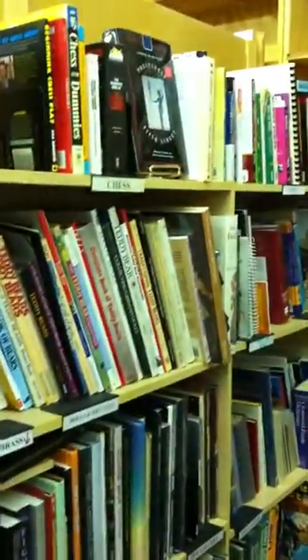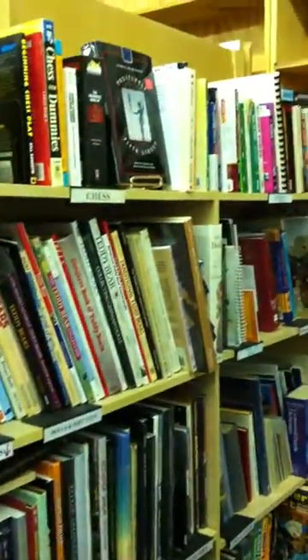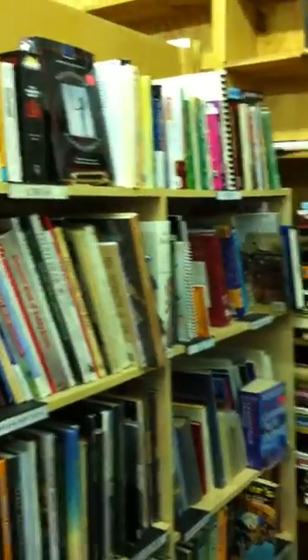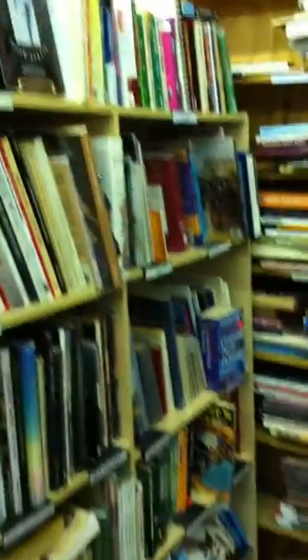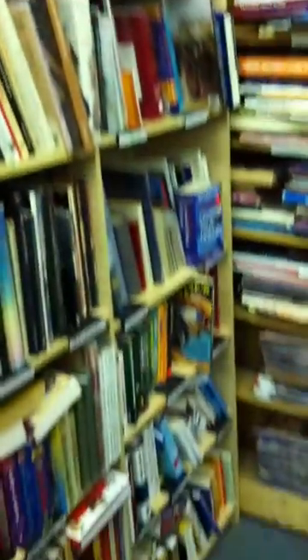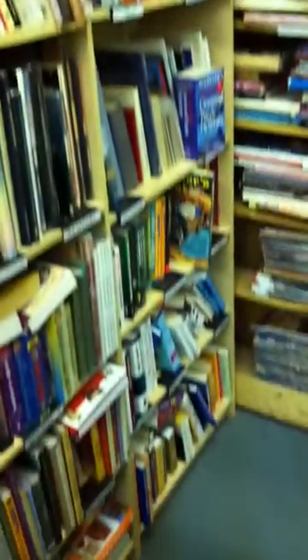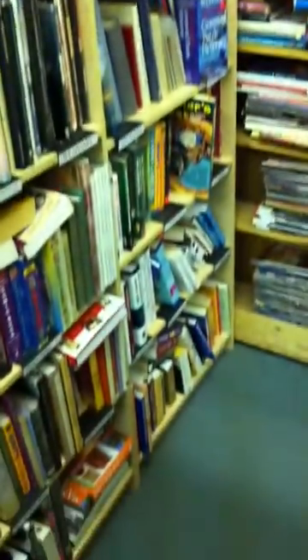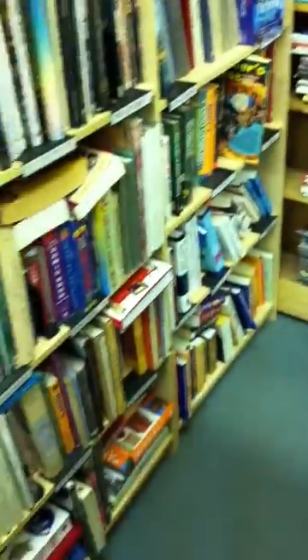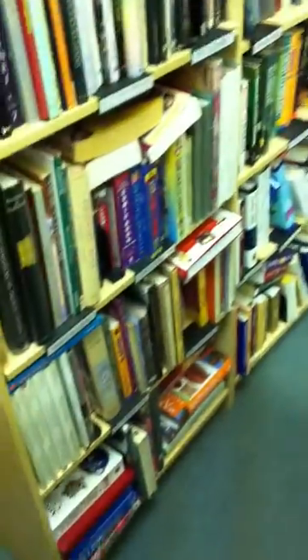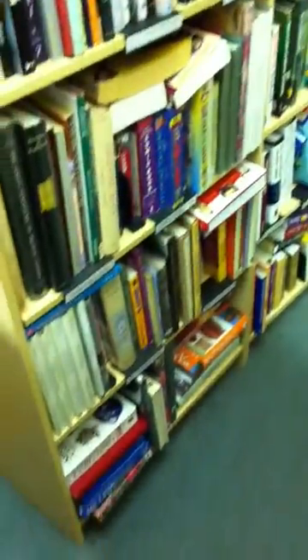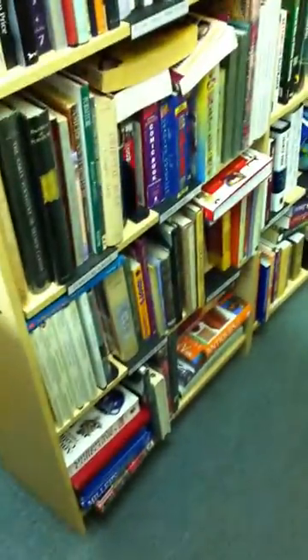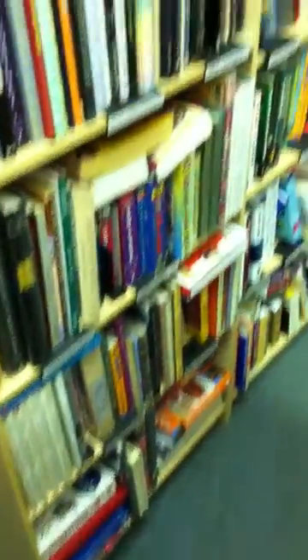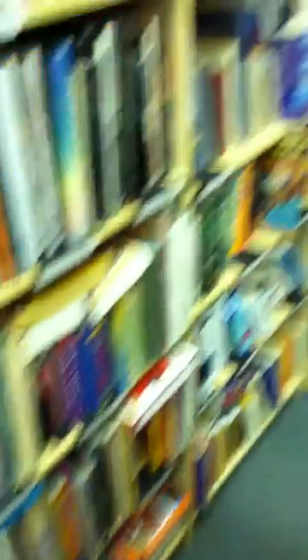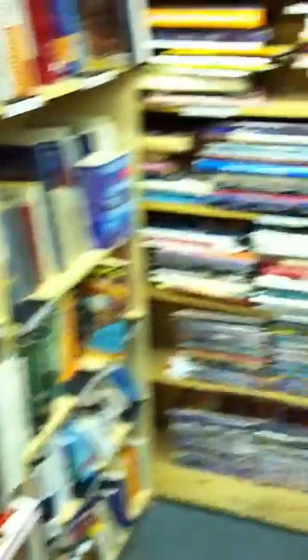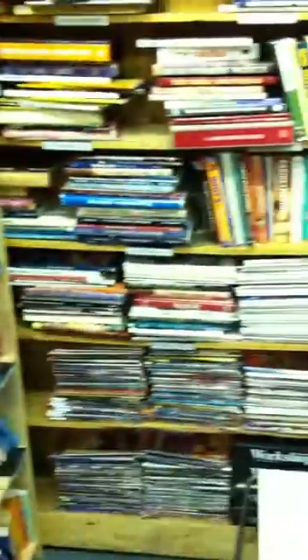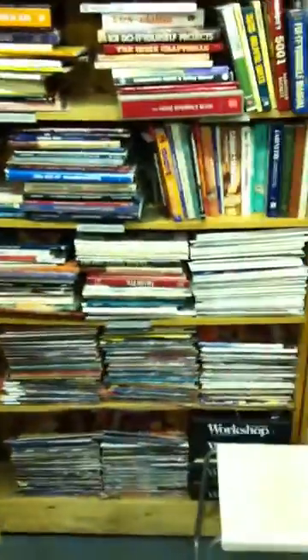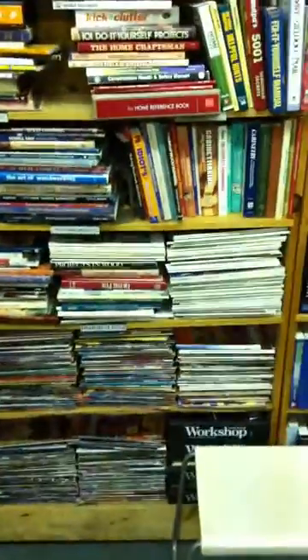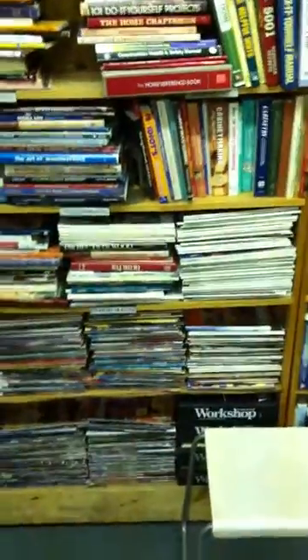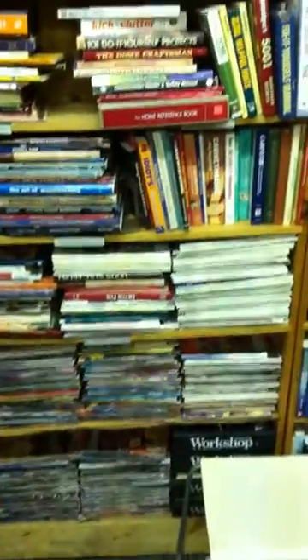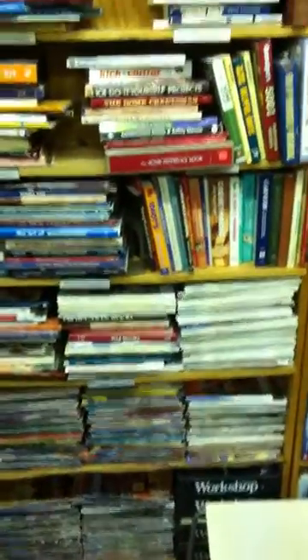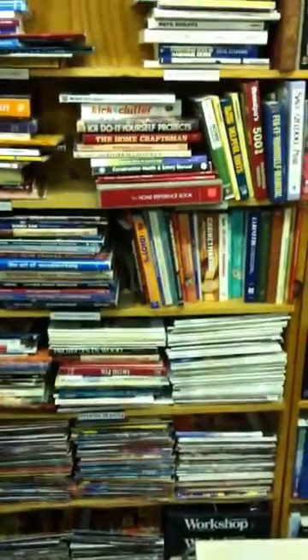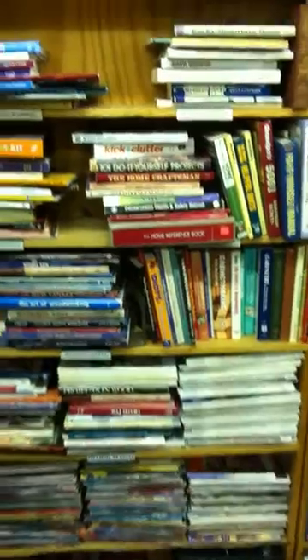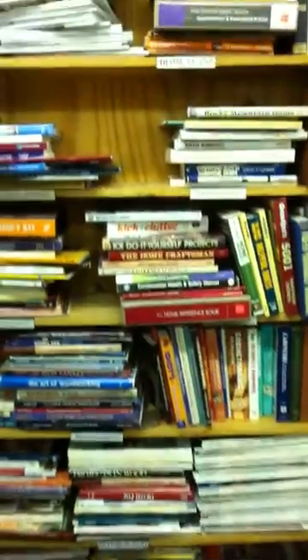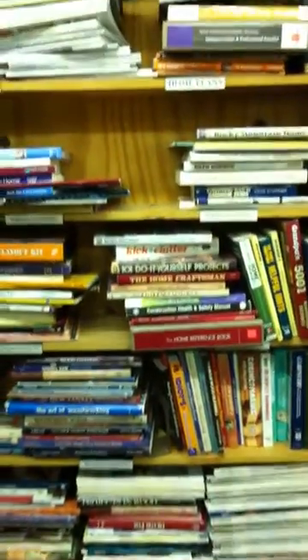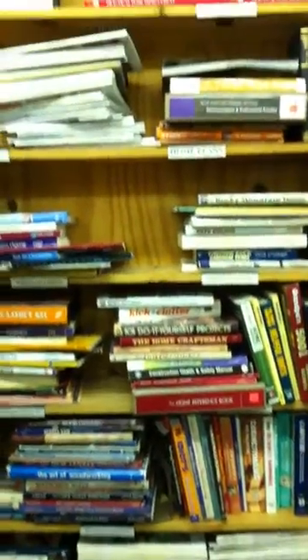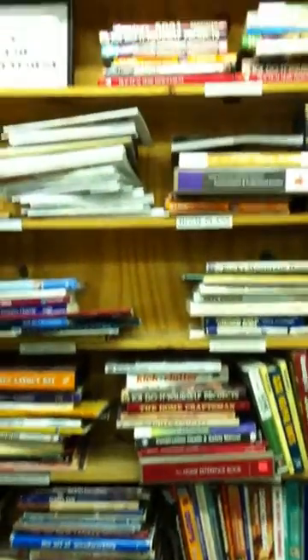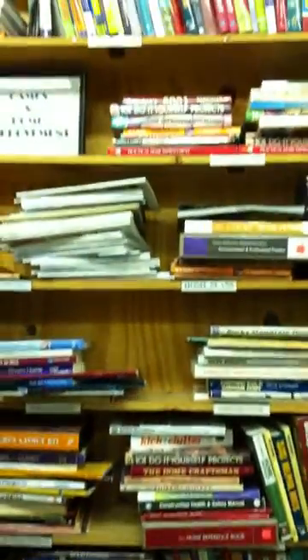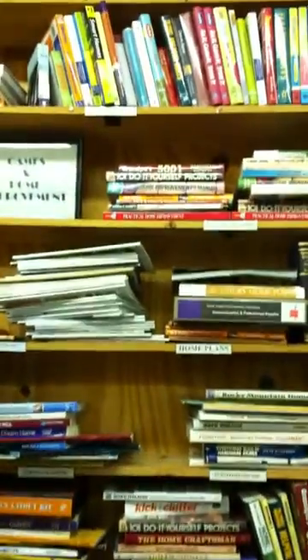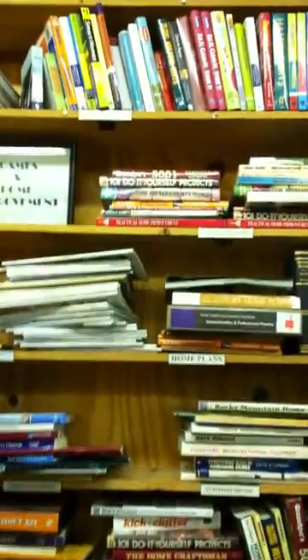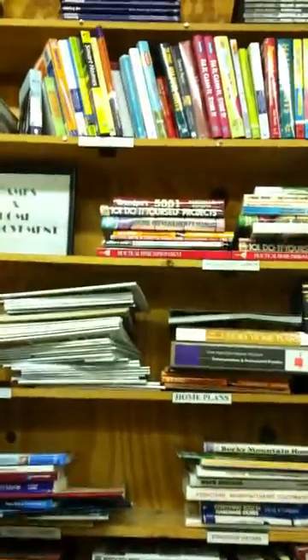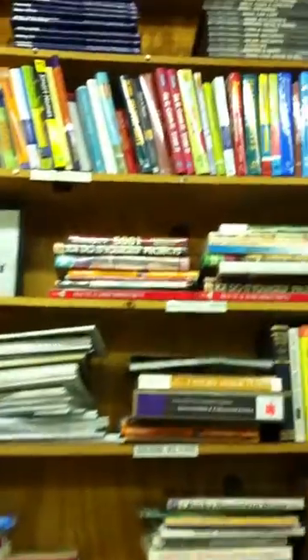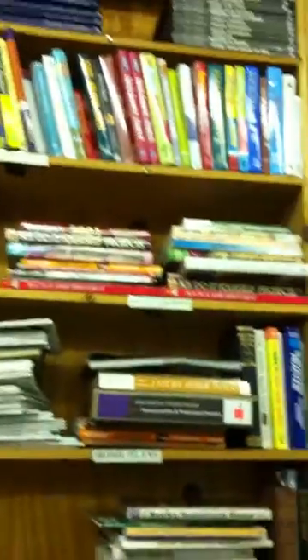Over here we have hobbies and games — books on hobbies and games. As well as some of the magazines we decided to put here, like woodworking and that — do it yourself, home repair, home renovation.